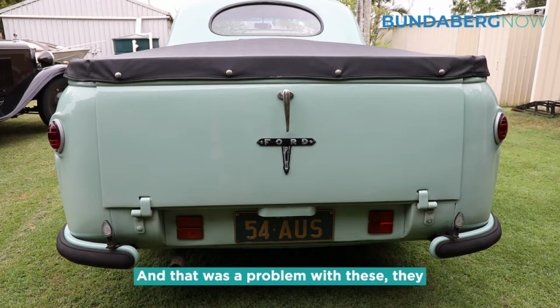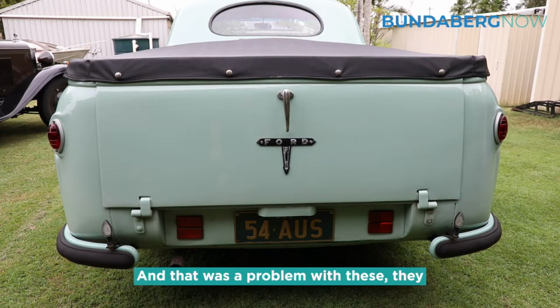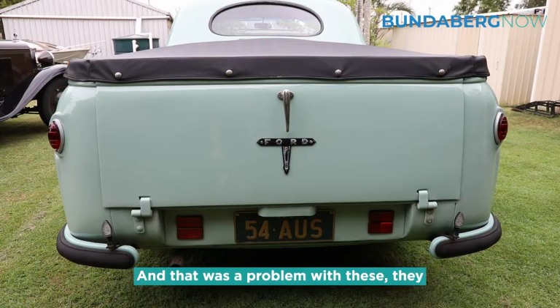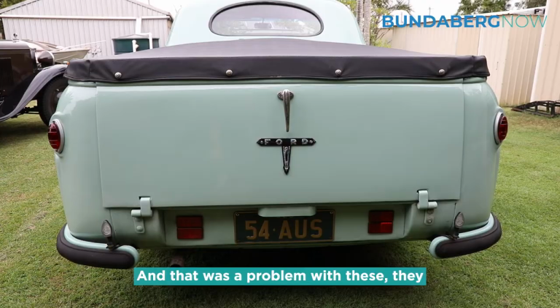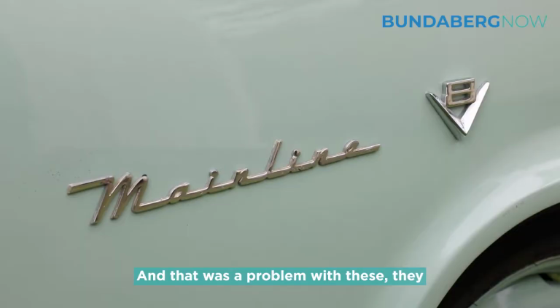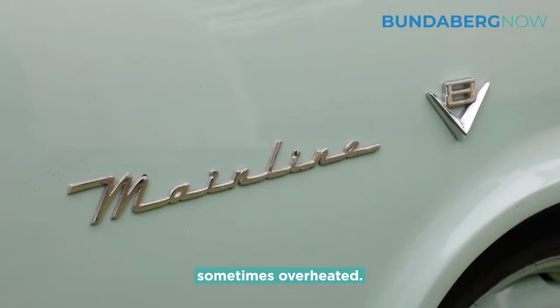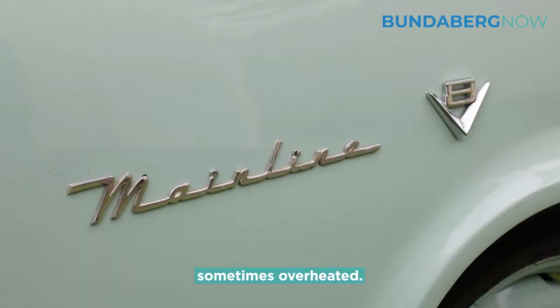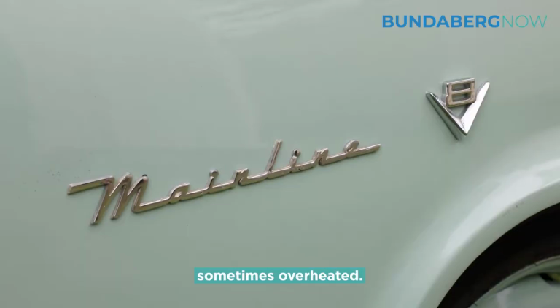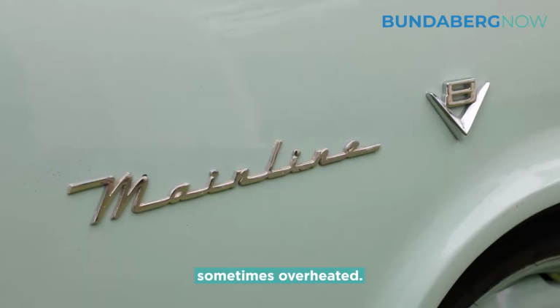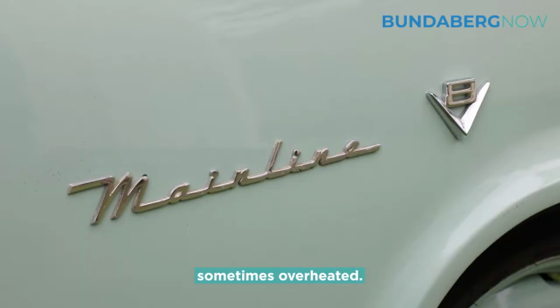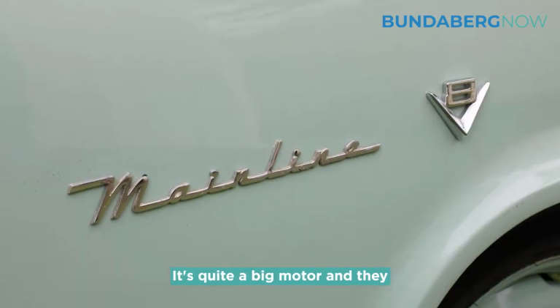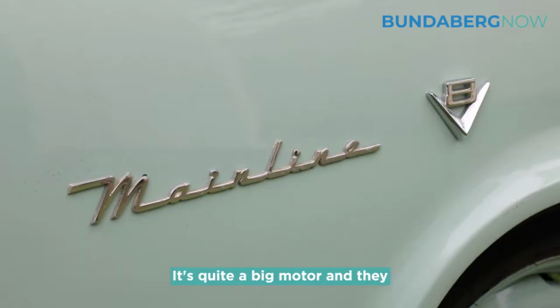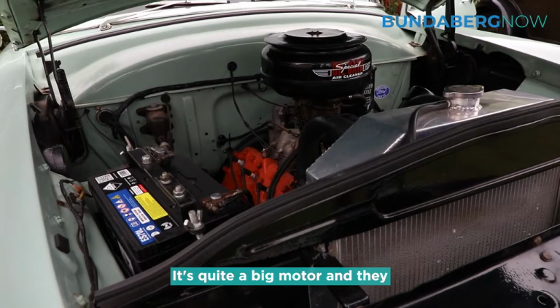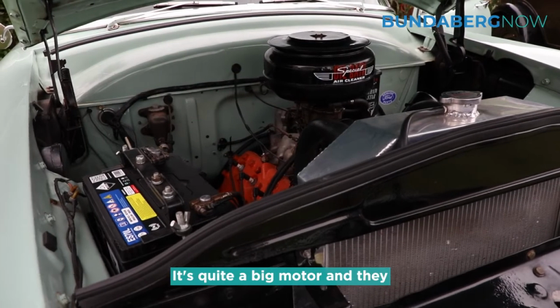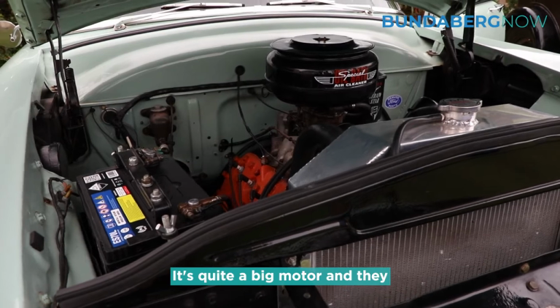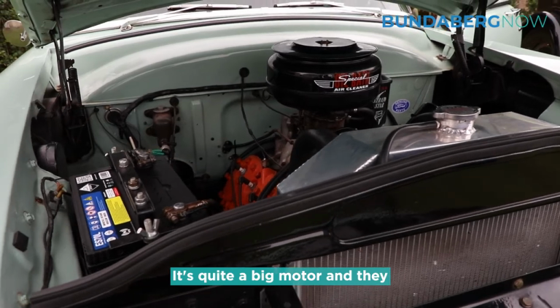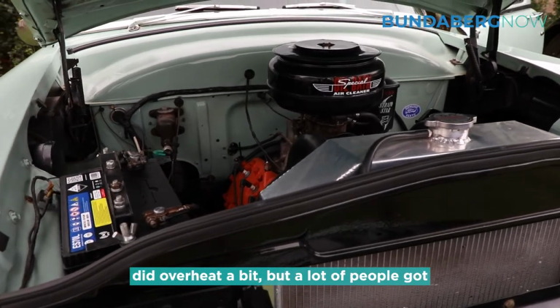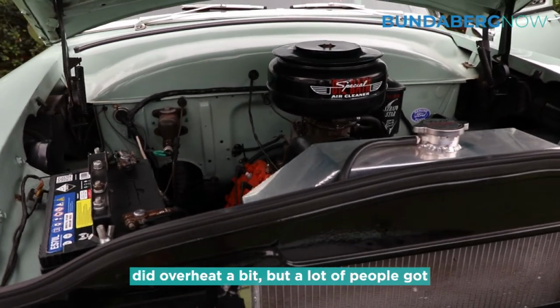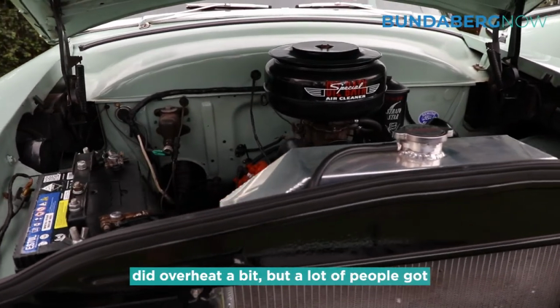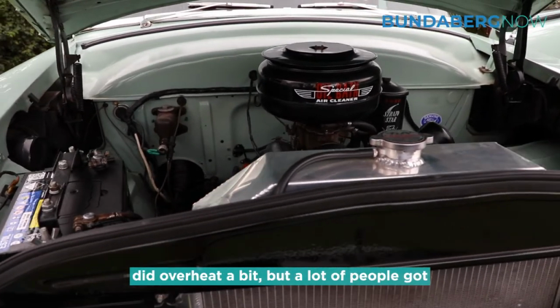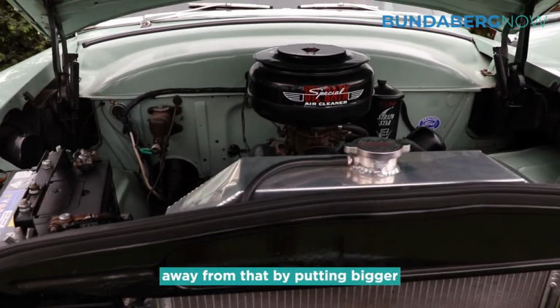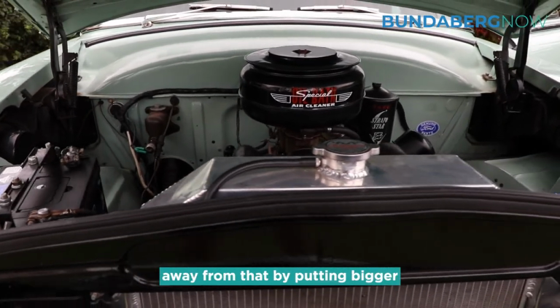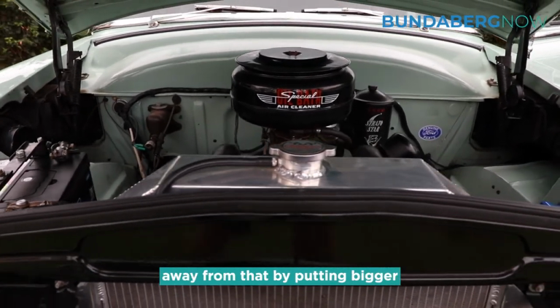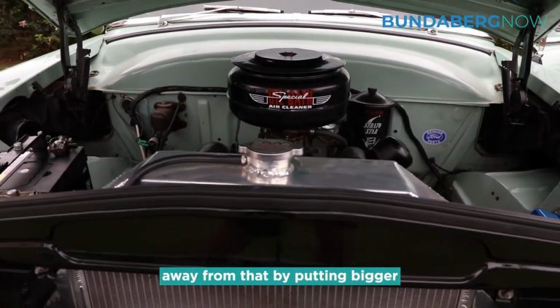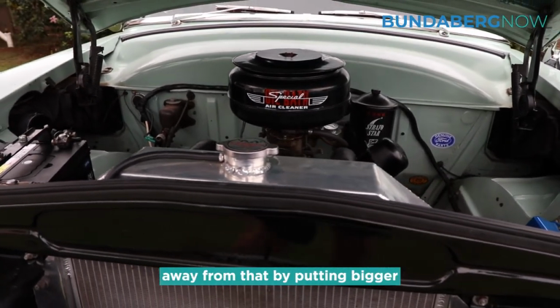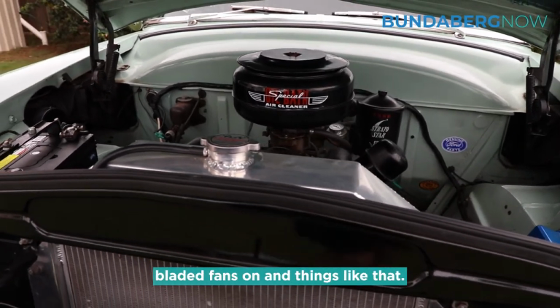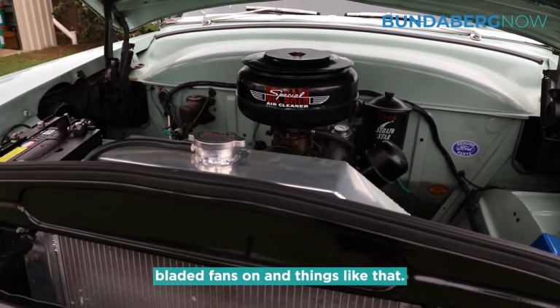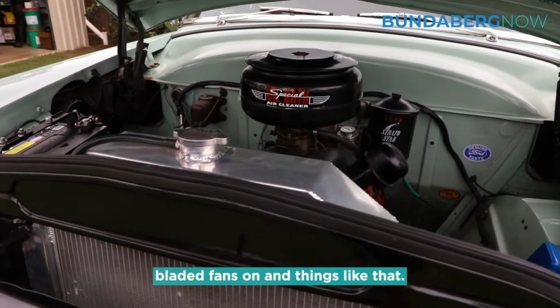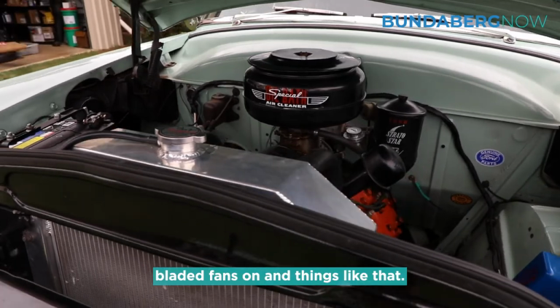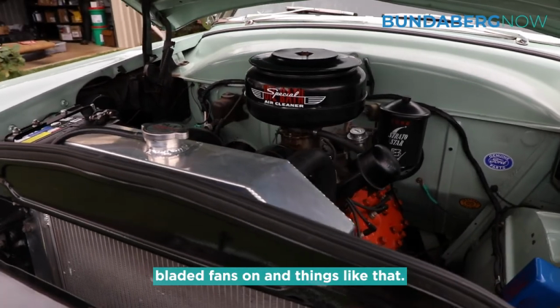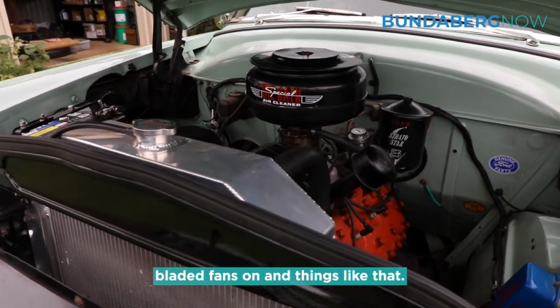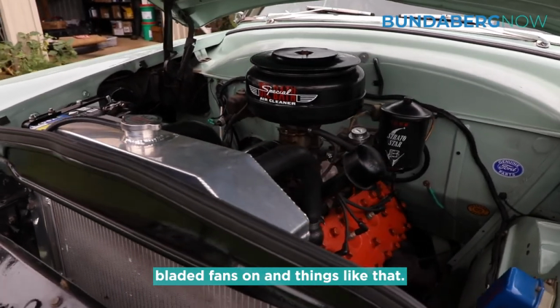That was a problem with these — they sometimes overheated. It's quite a big motor and they did overheat a bit, but a lot of people got away from that by putting bigger bladed fans on and things like that.